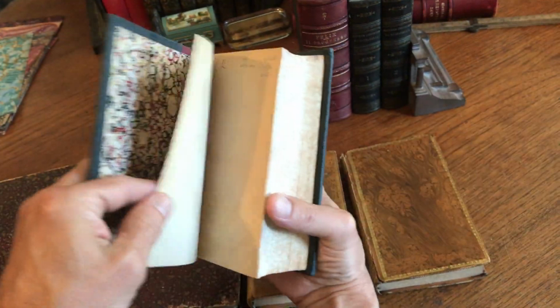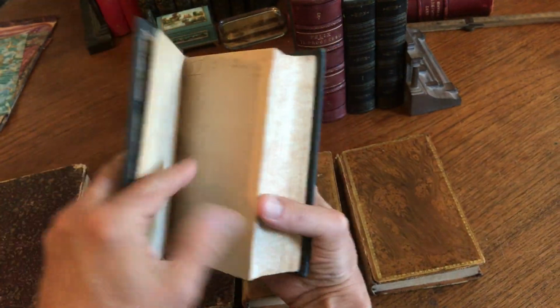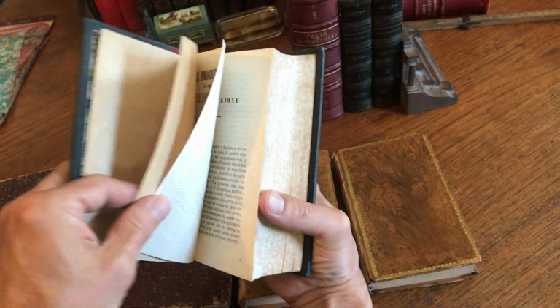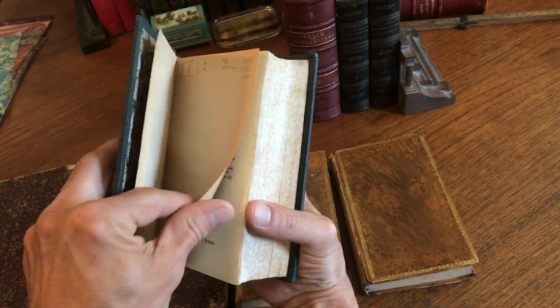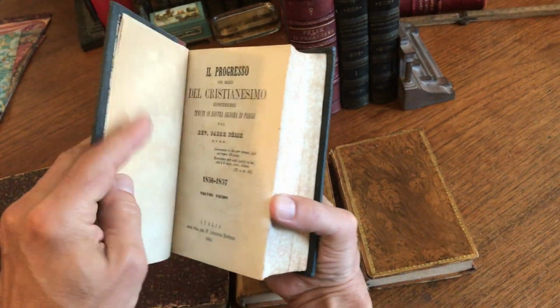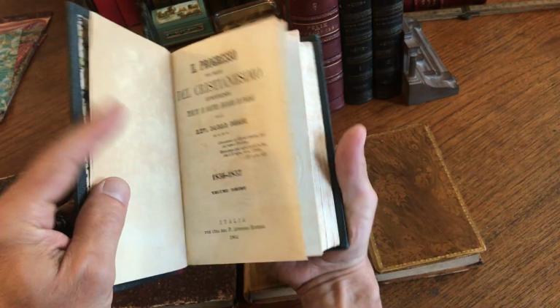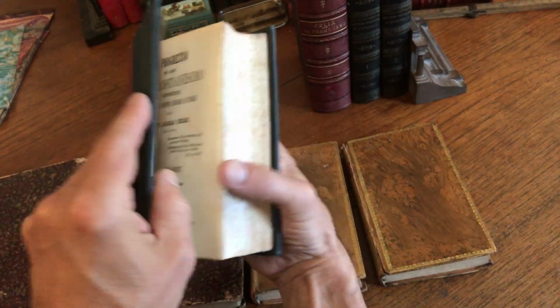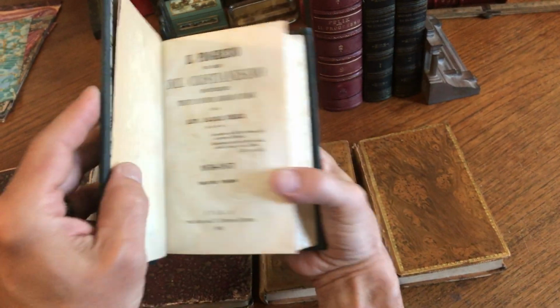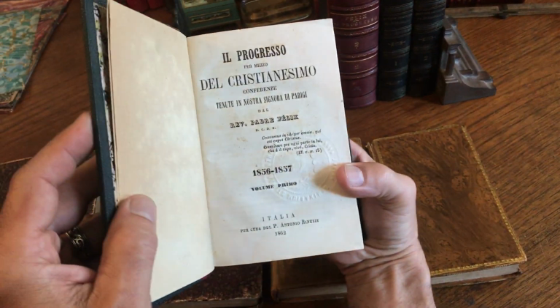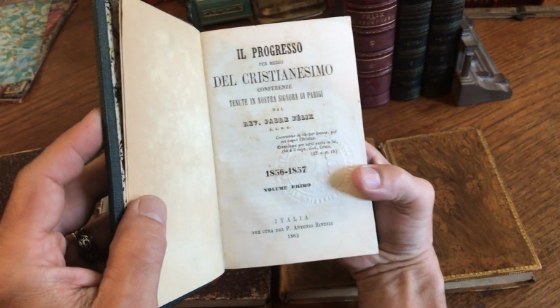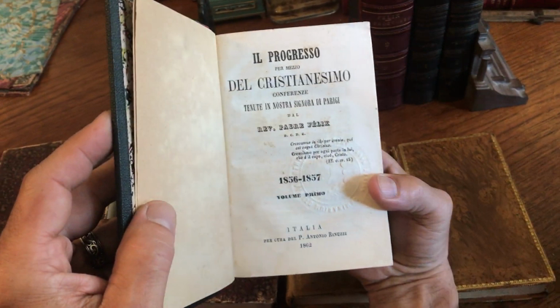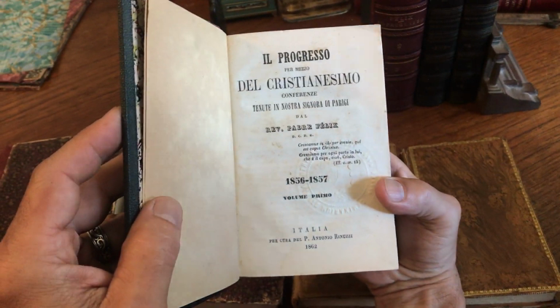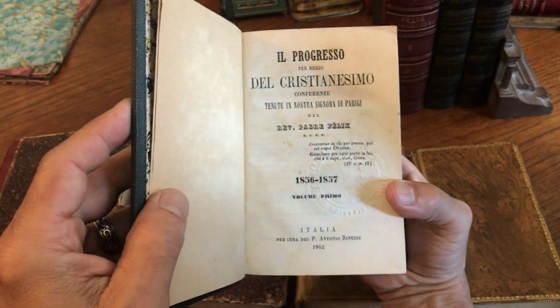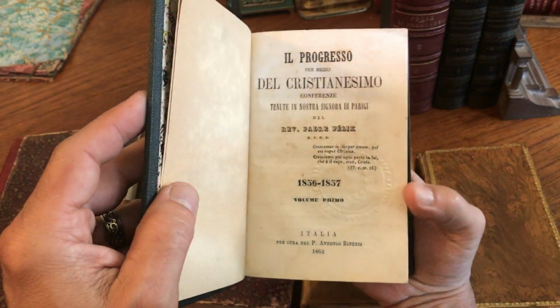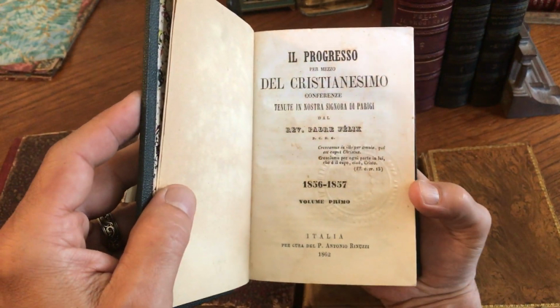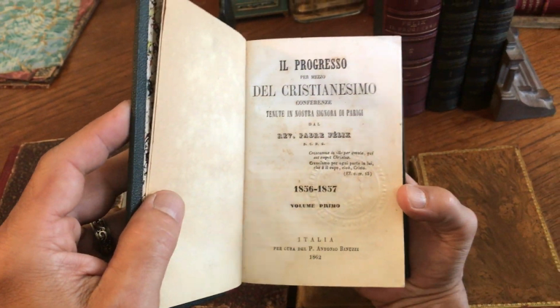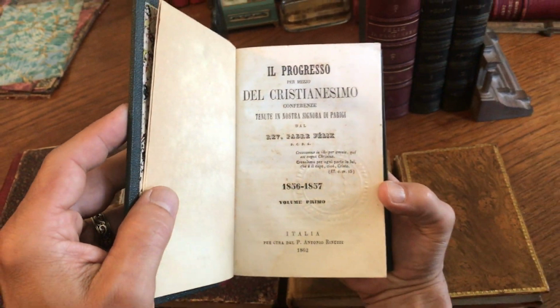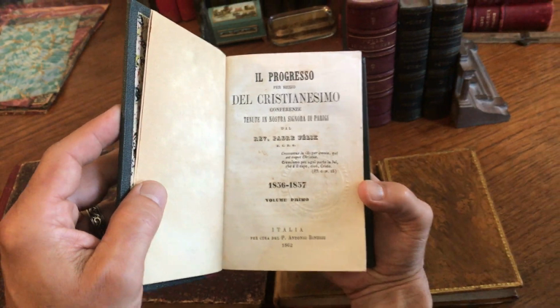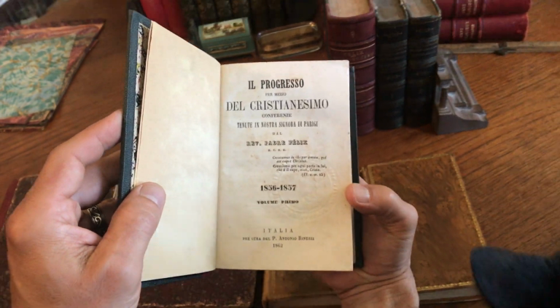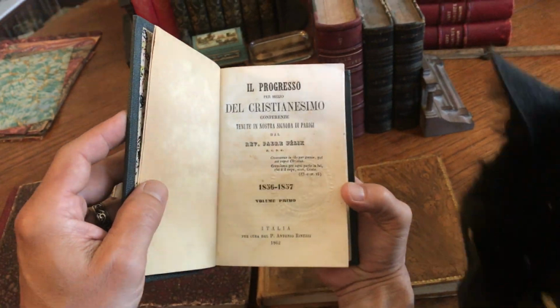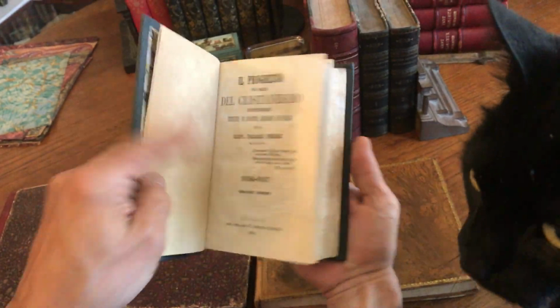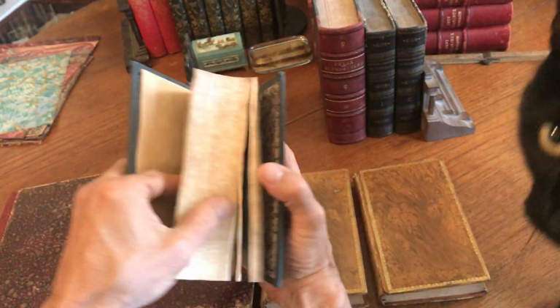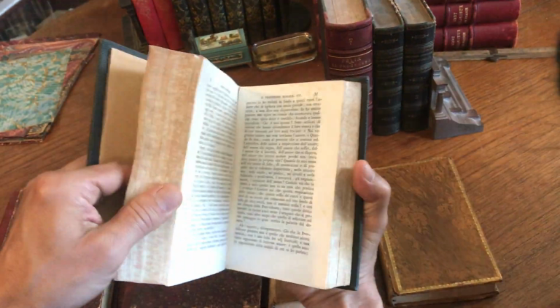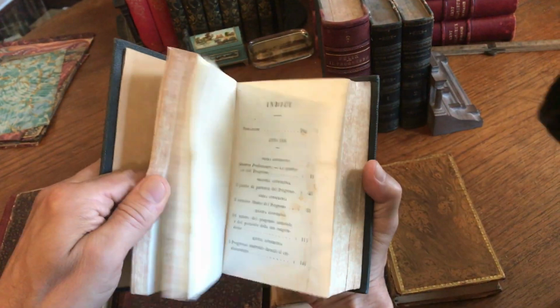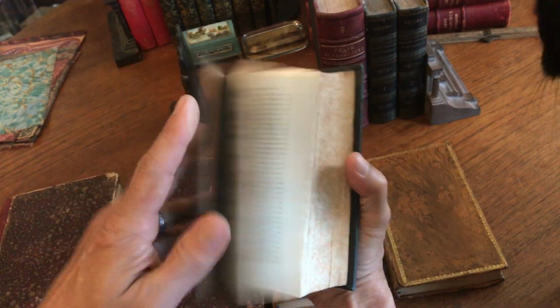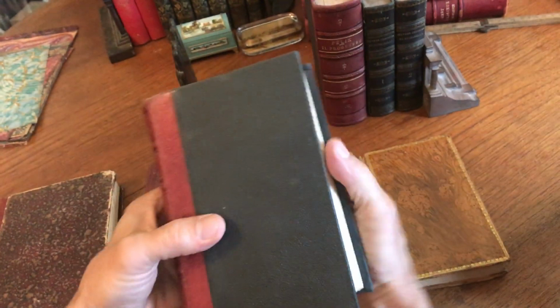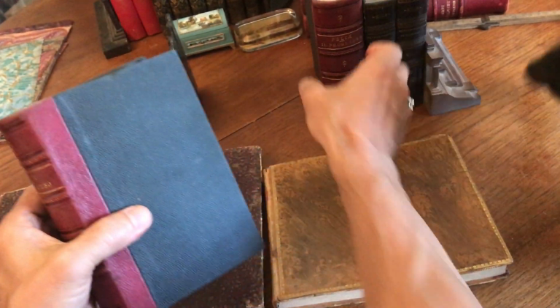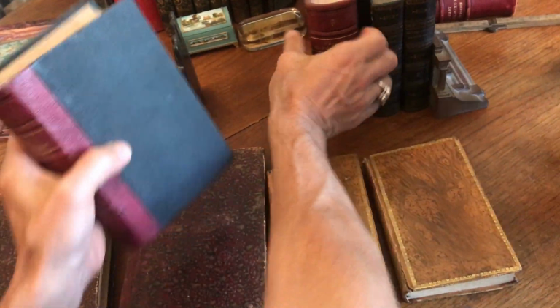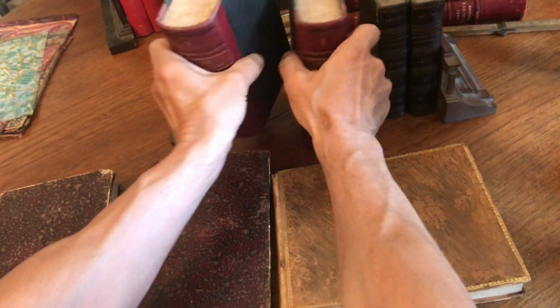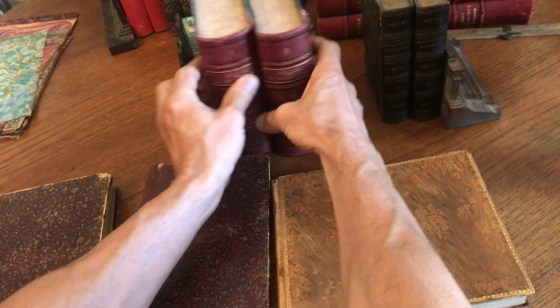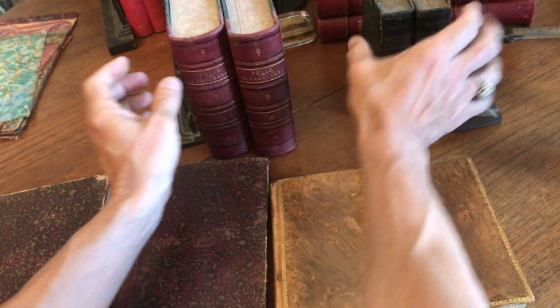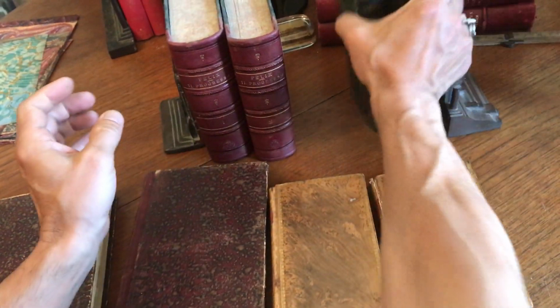Marbled endpapers, which are beautiful, and it's Italian. We've got our cat joining us here now for this video. 1862 in Italy.